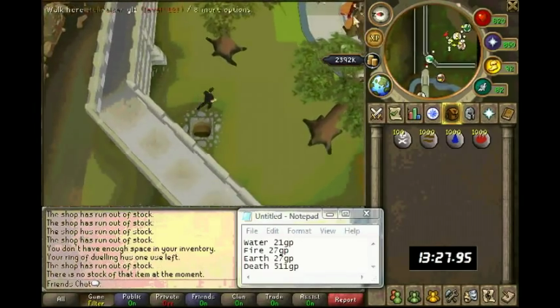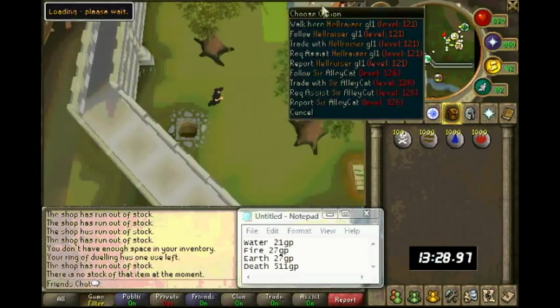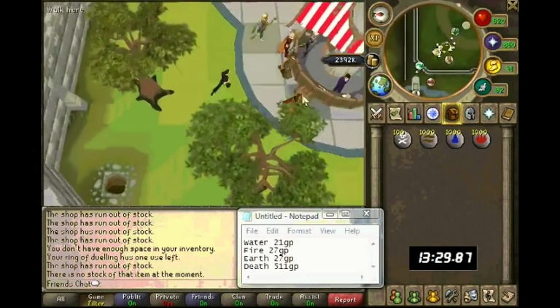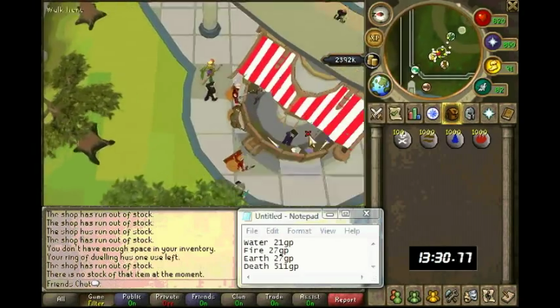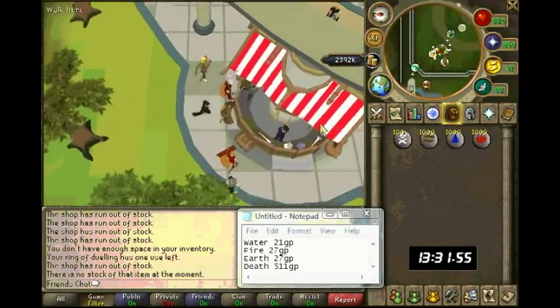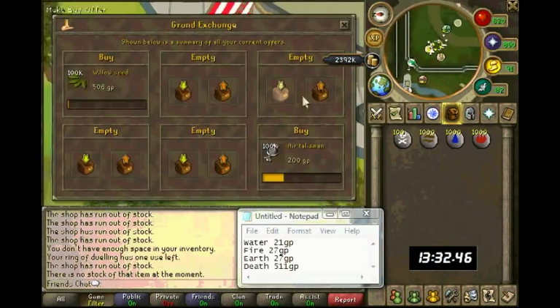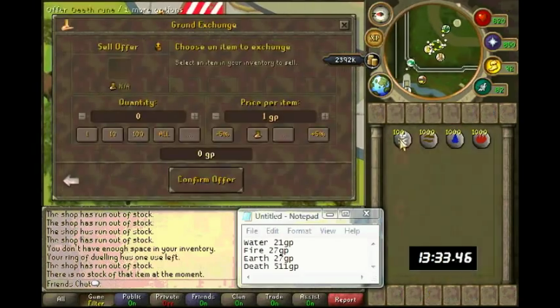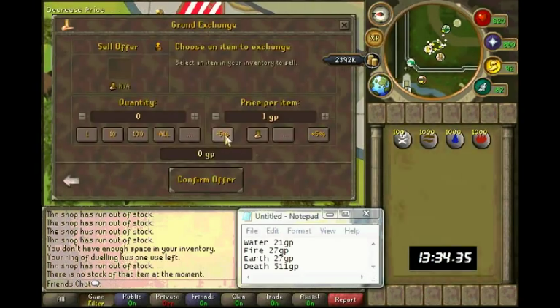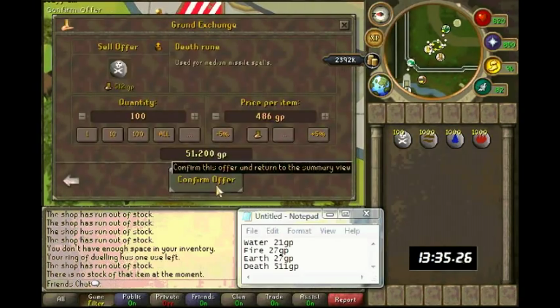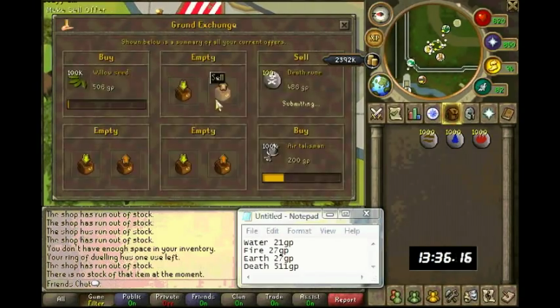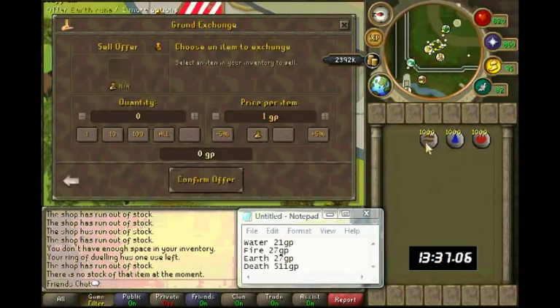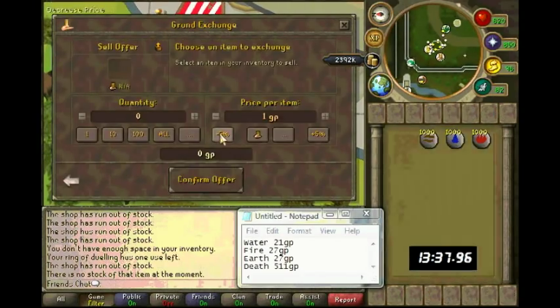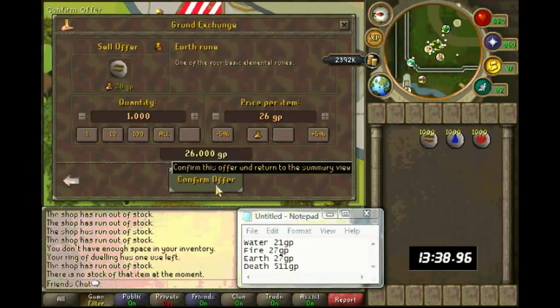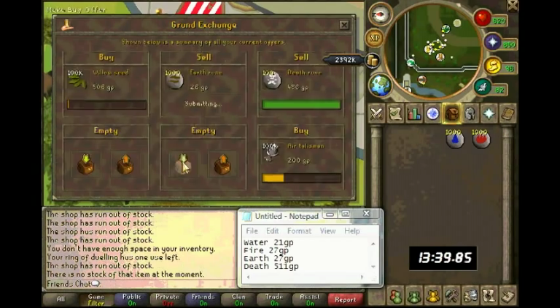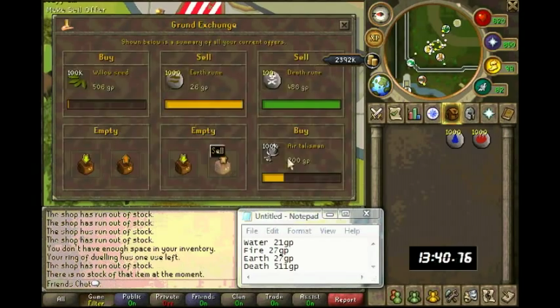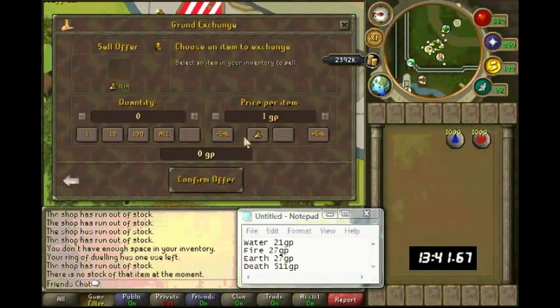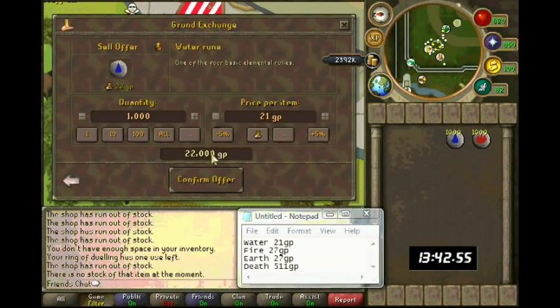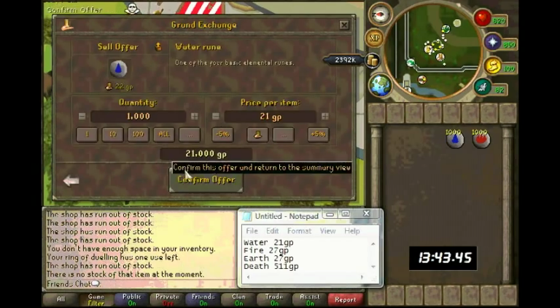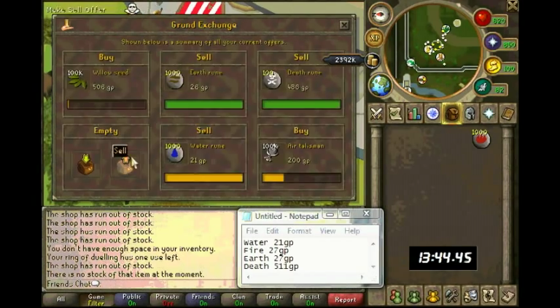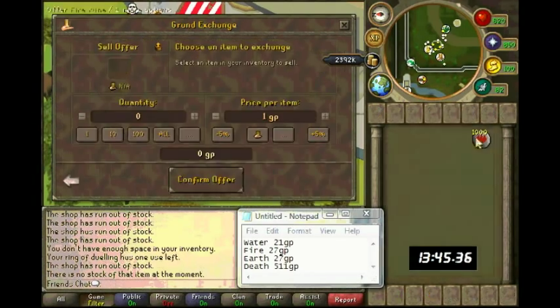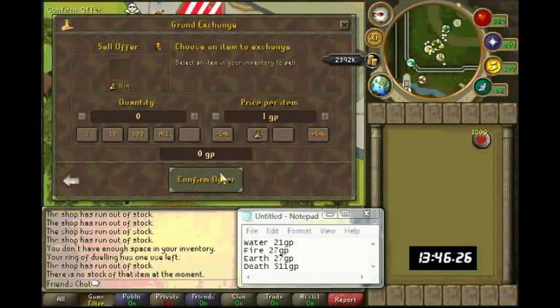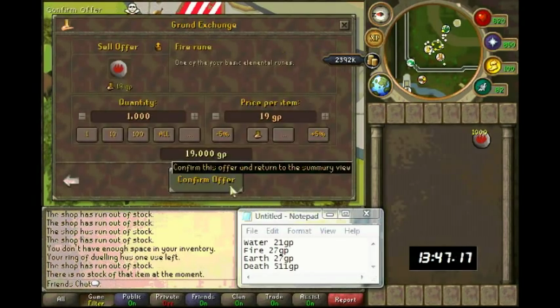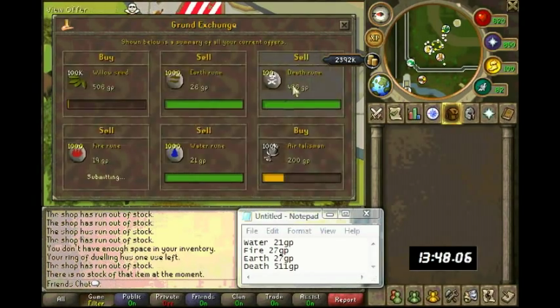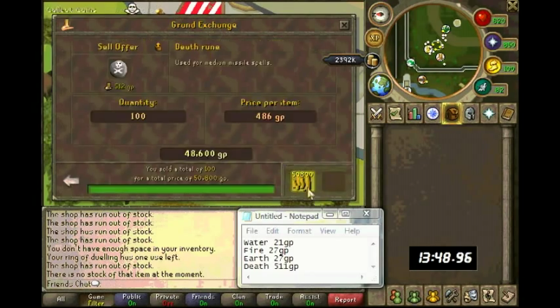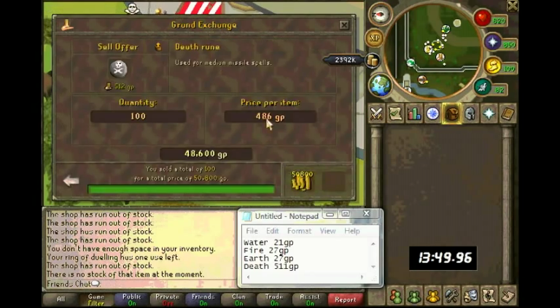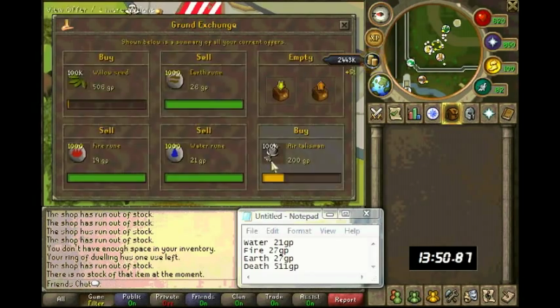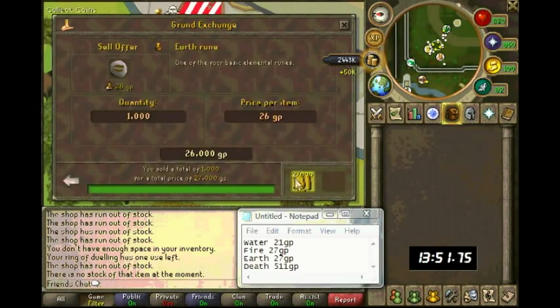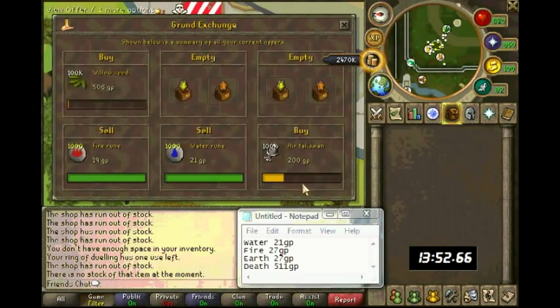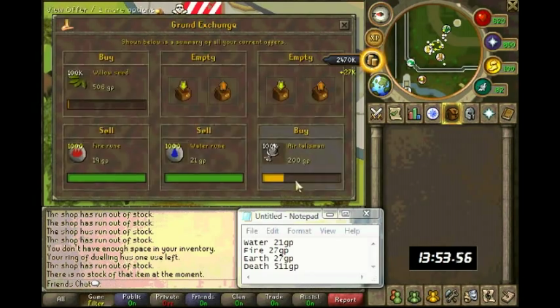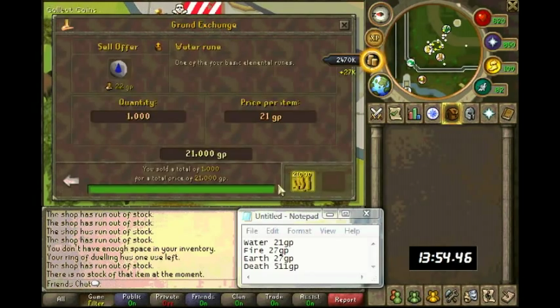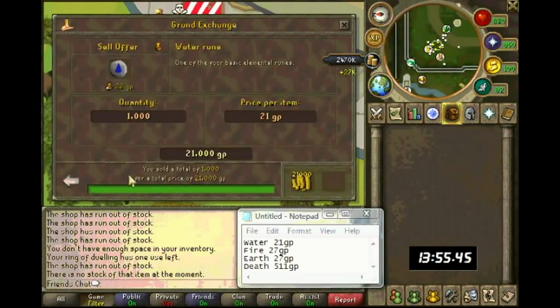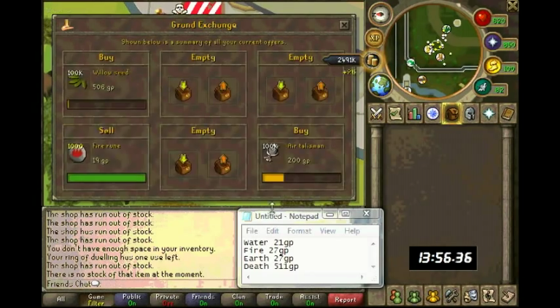I've finished selling everything. Once I sold all the runes and the buckets of sand from my bank, the profit was five hundred and thirty-eight thousand GP in just over fourteen minutes.